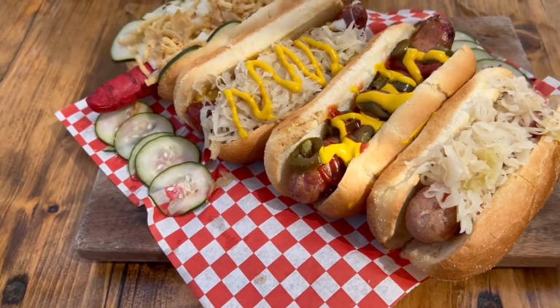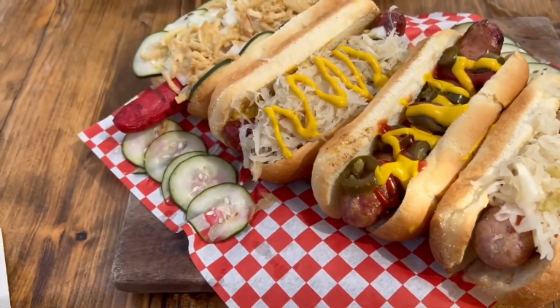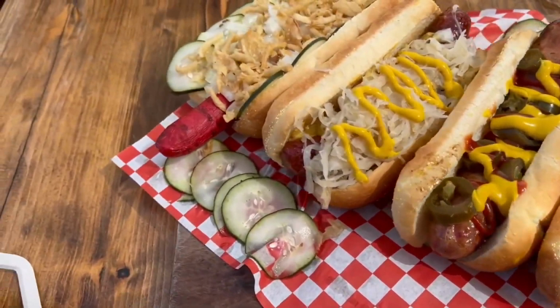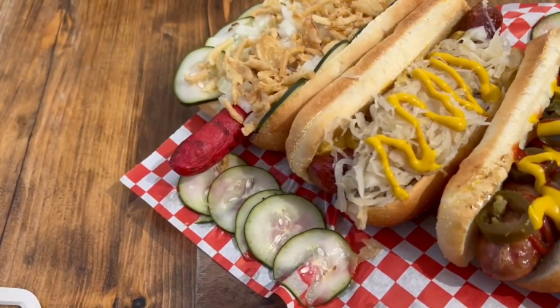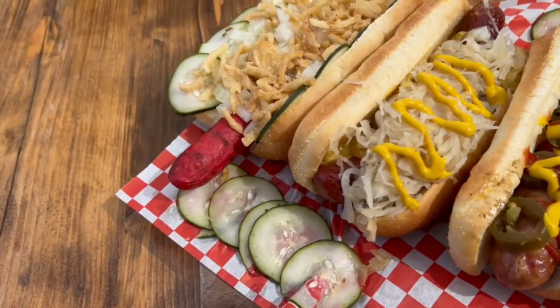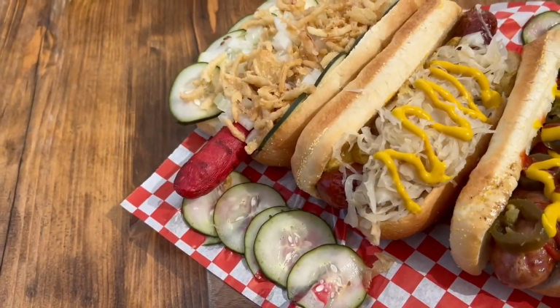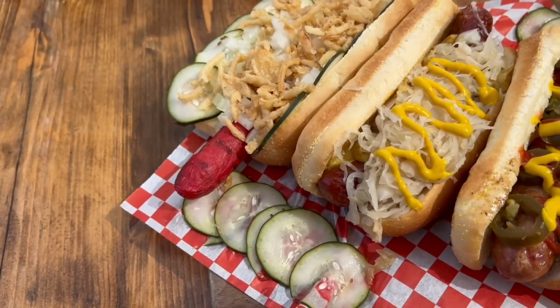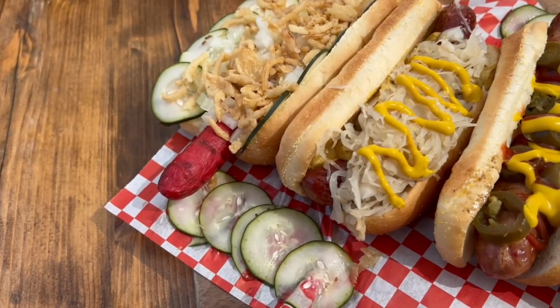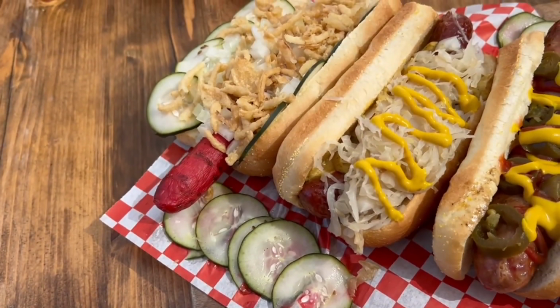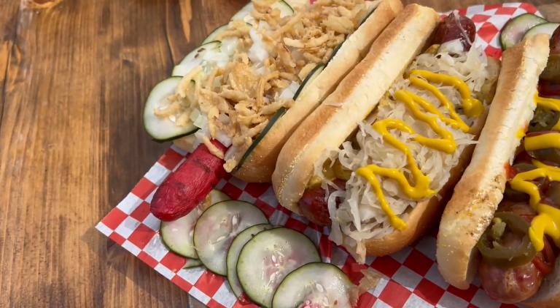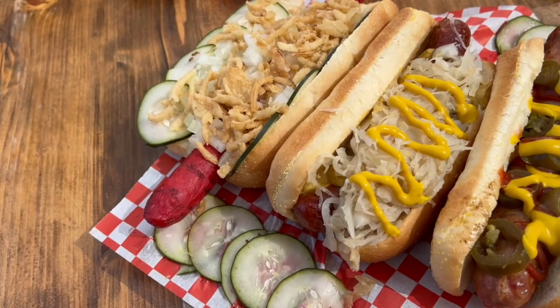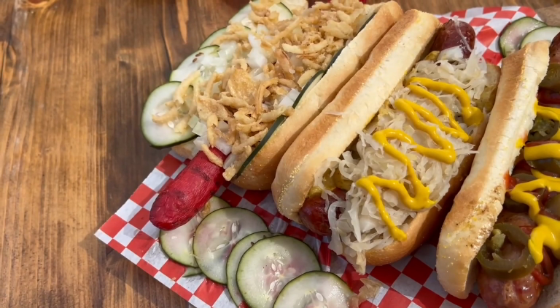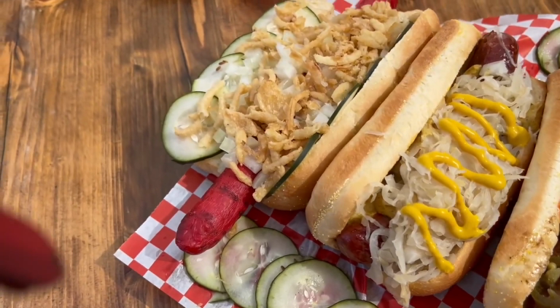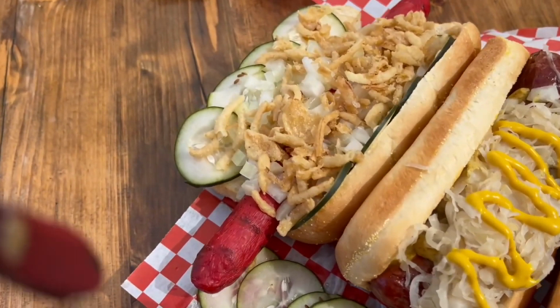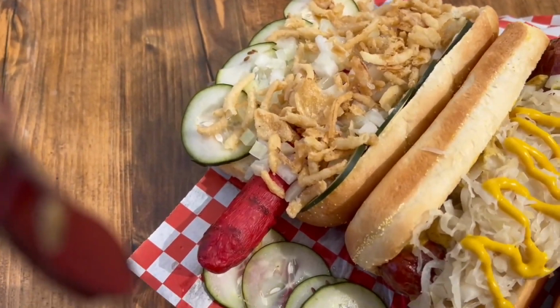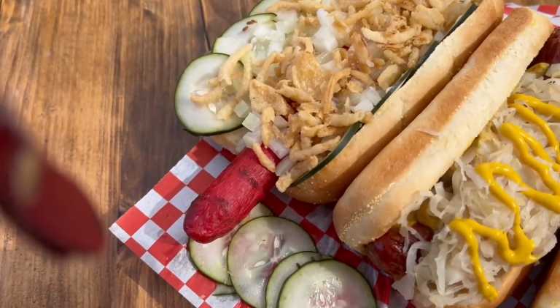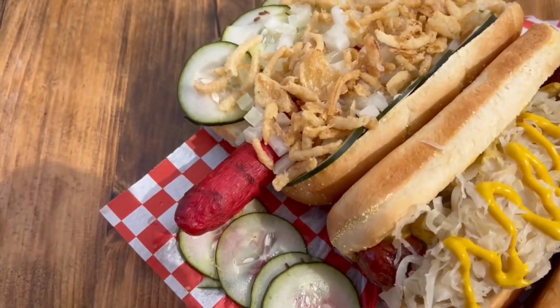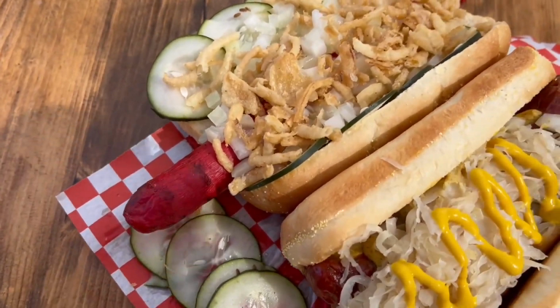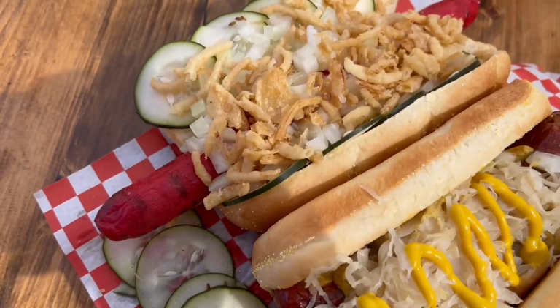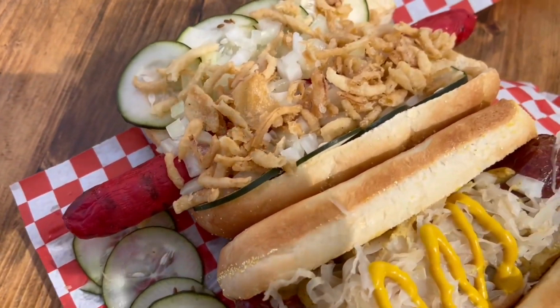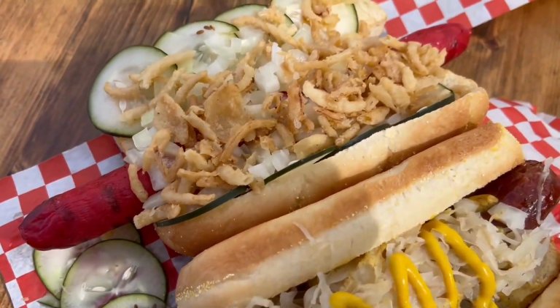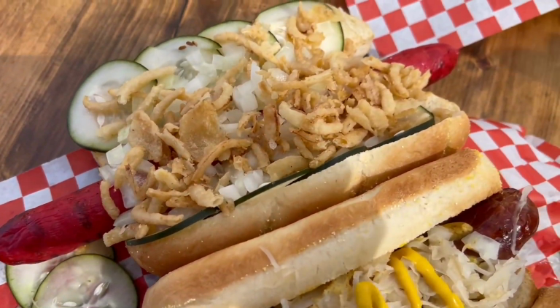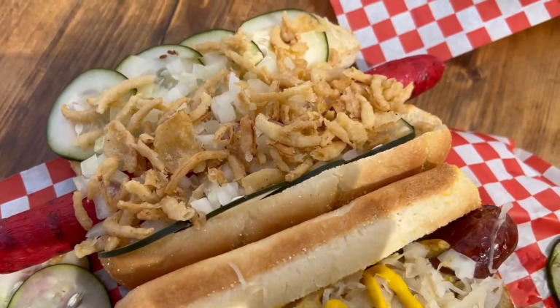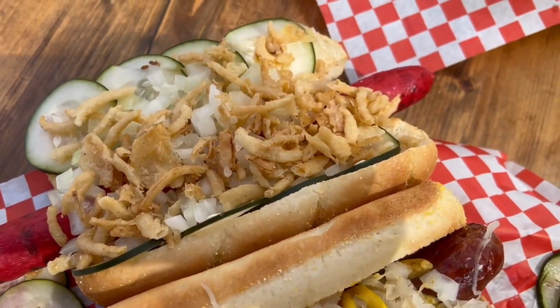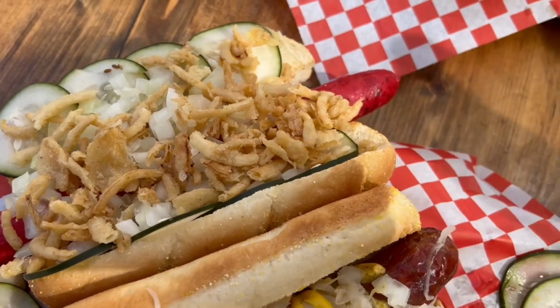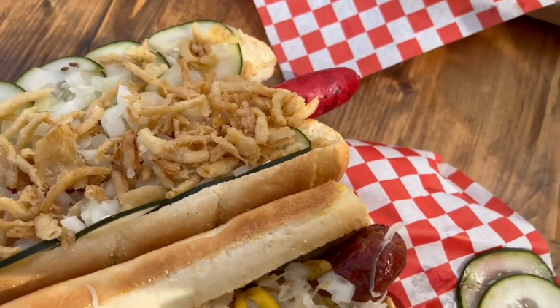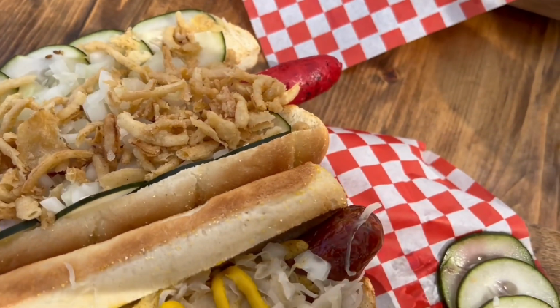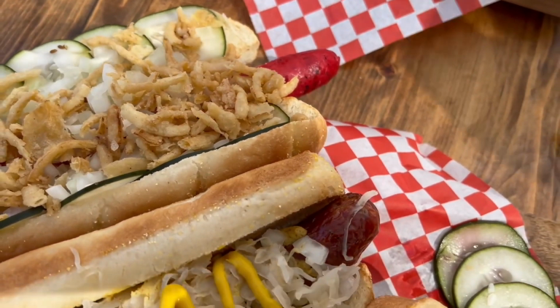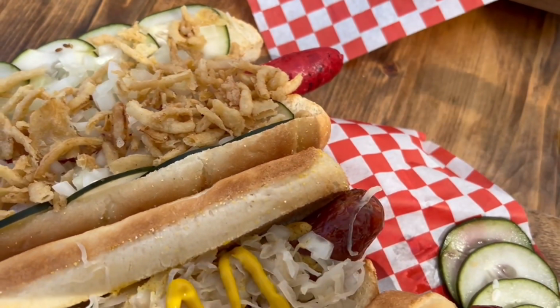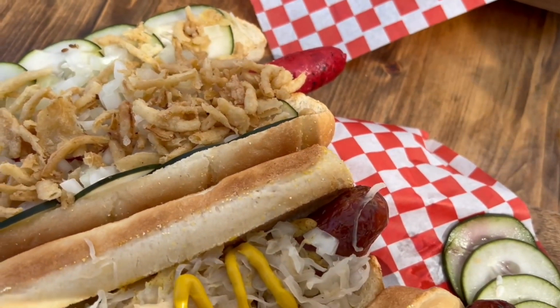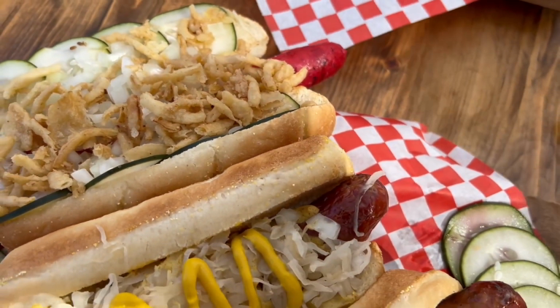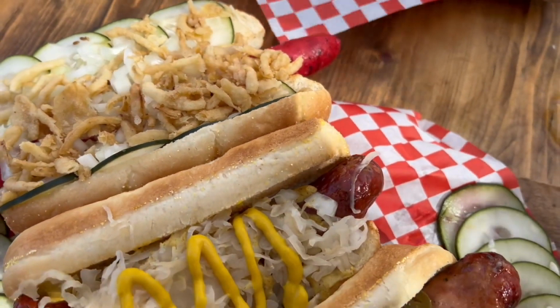Next one over is your all-American Albie Frank — it's like a deluxe hot dog. And then last but not least, we got our Danish pølse. It's served traditionally with pickled fried onion, pickled cucumber, and raw onion as well.